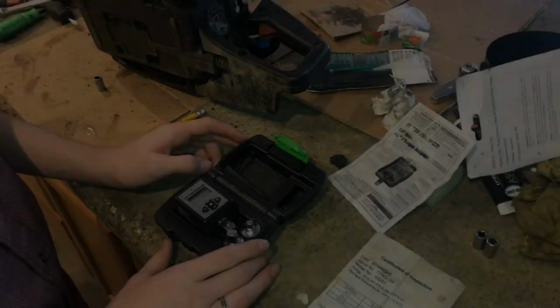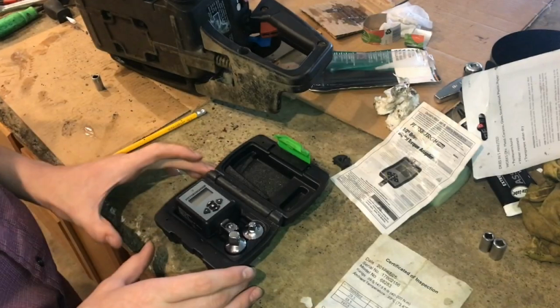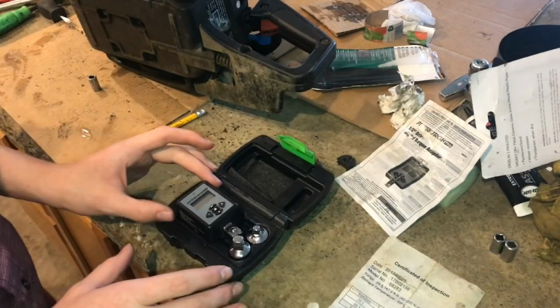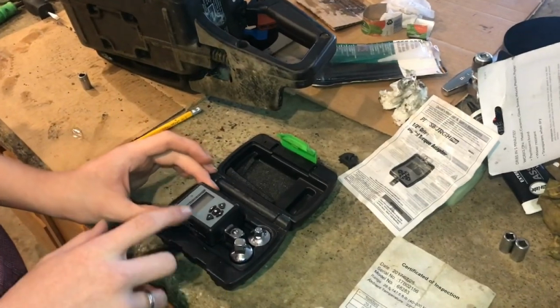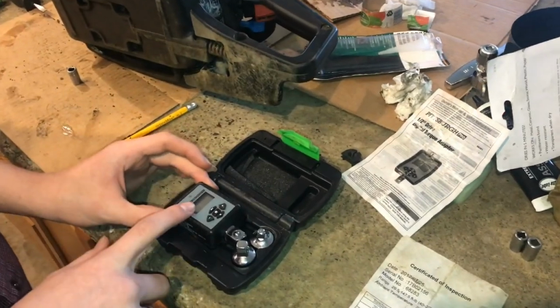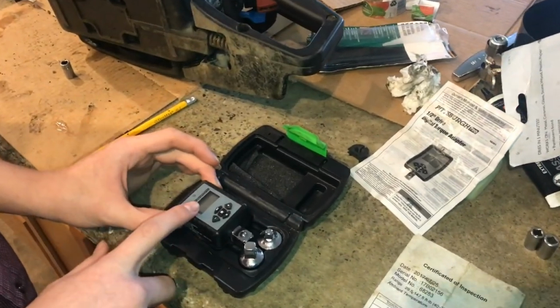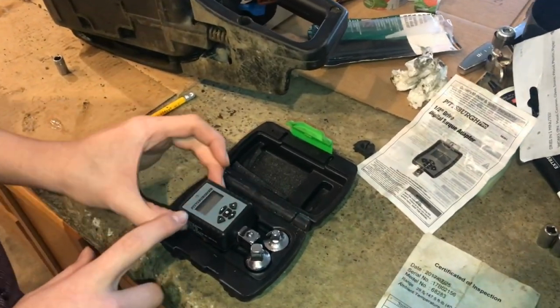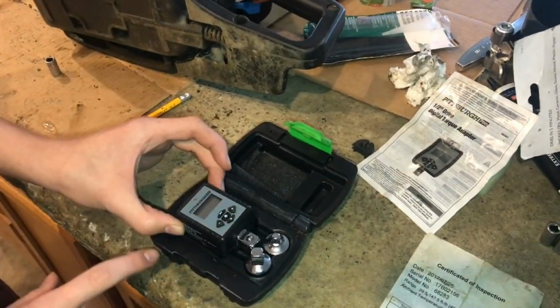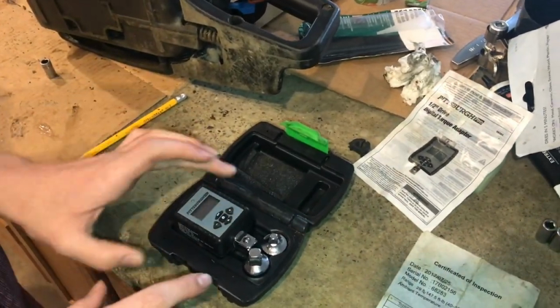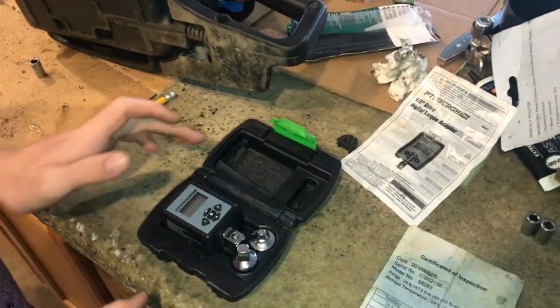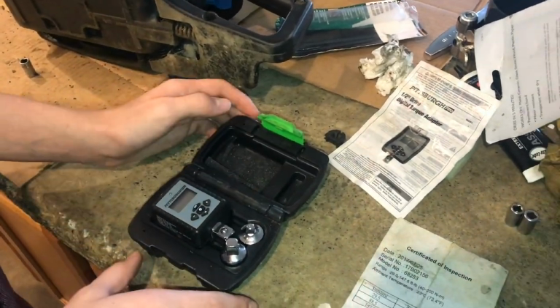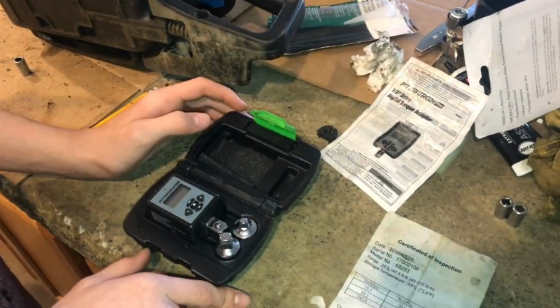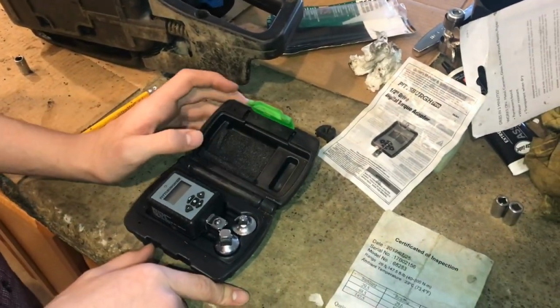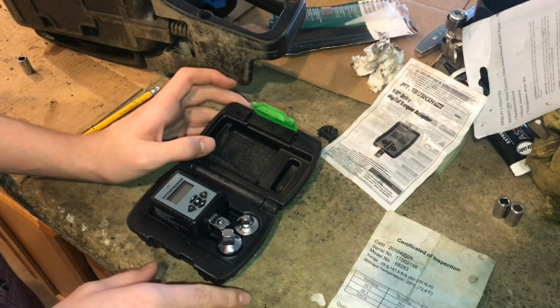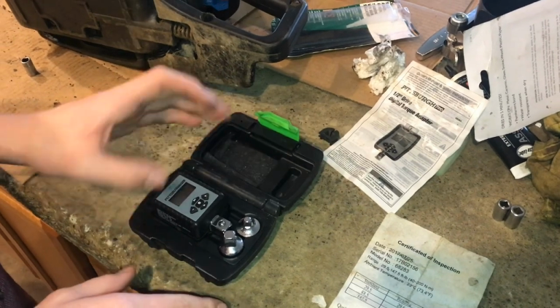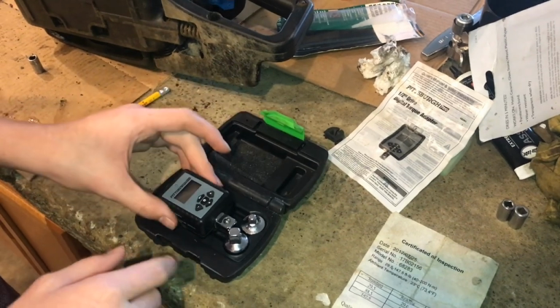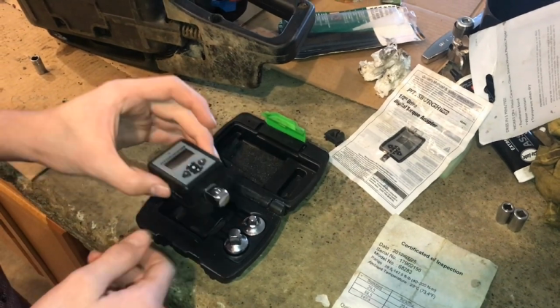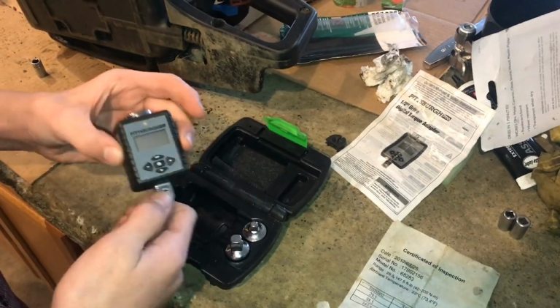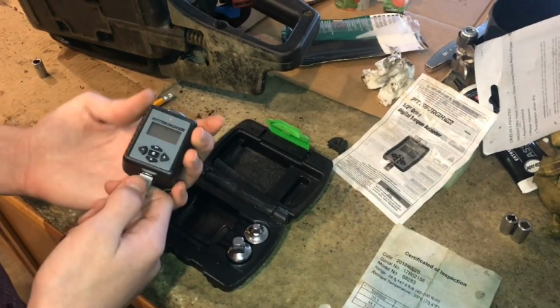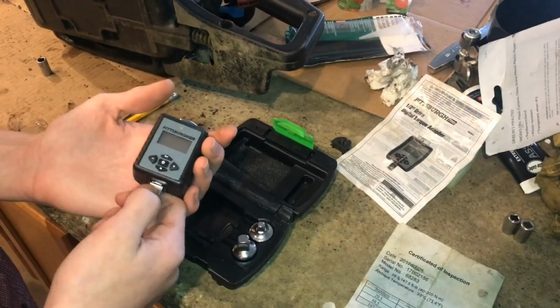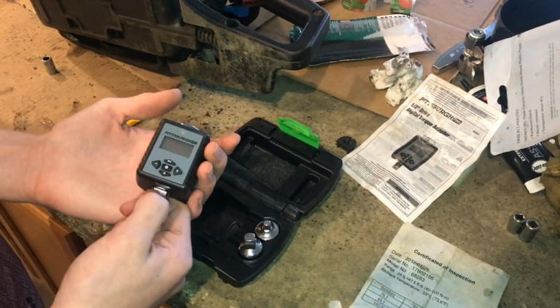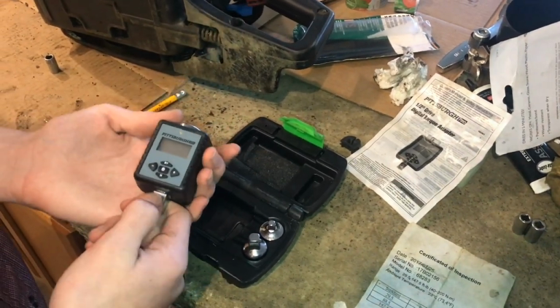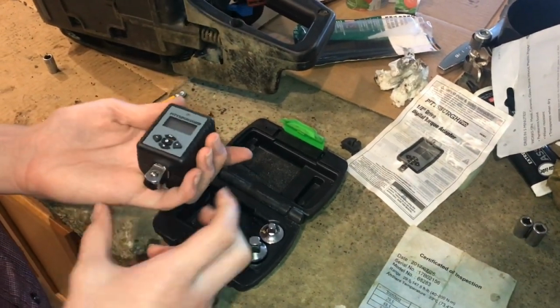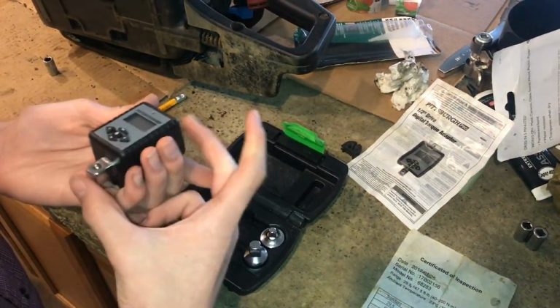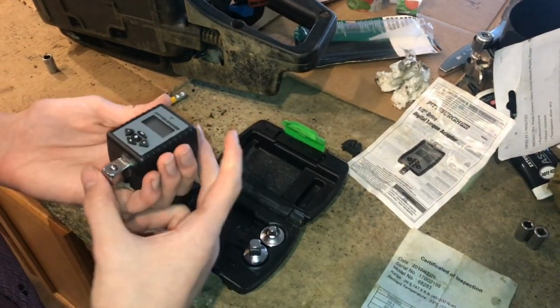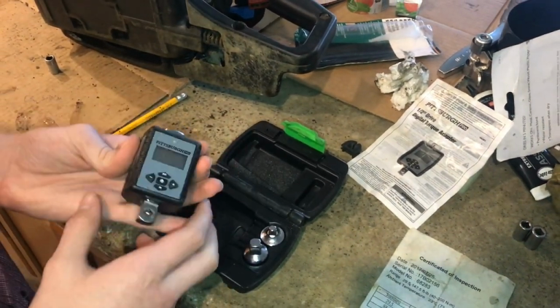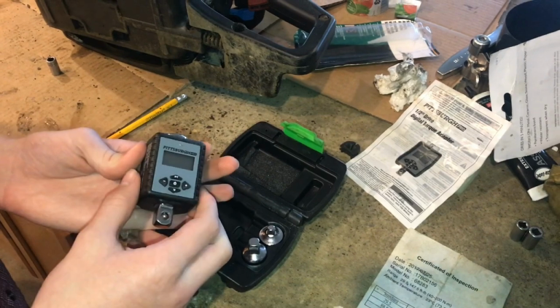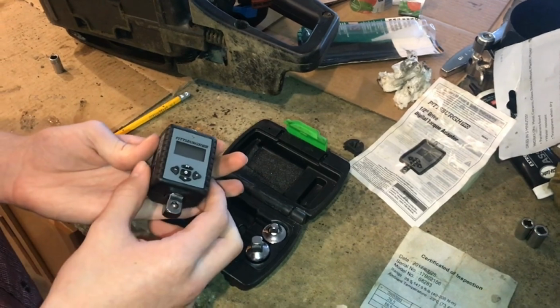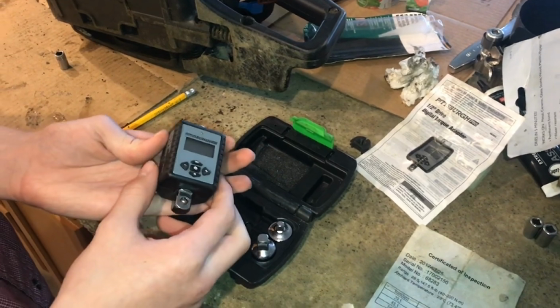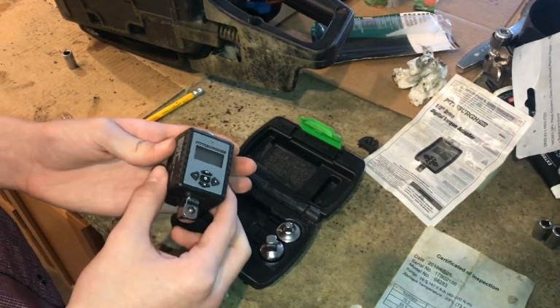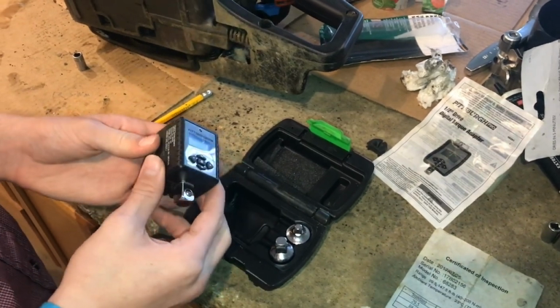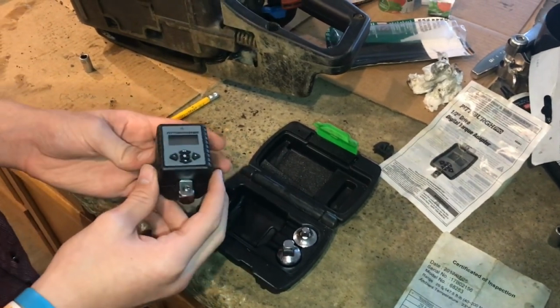In order to use this Pittsburgh Pro, it's a half-inch drive digital torque wrench. It's pretty nice, especially because it's so small — you're able to fit it into some really tight places.